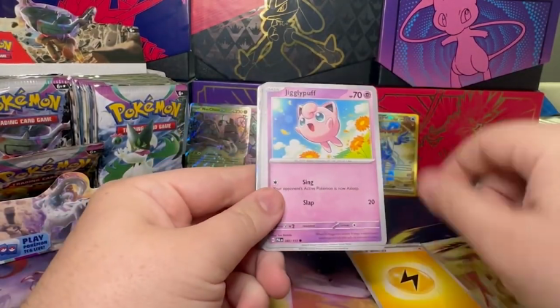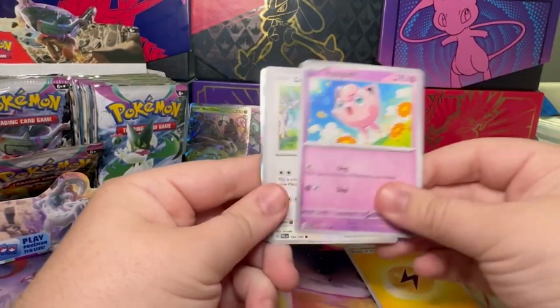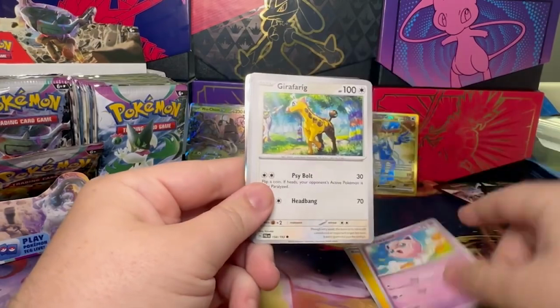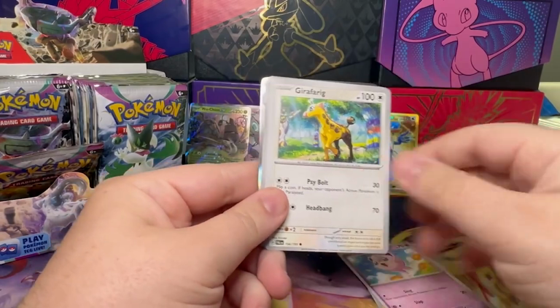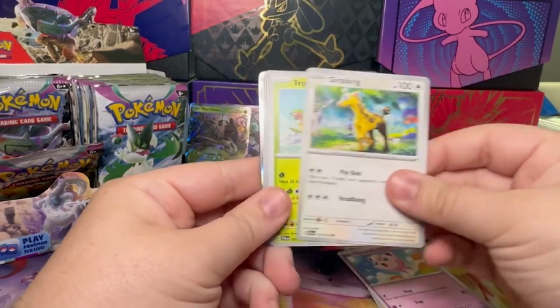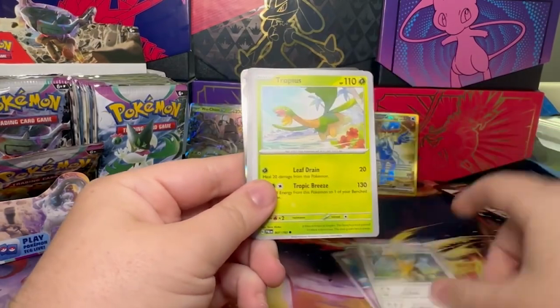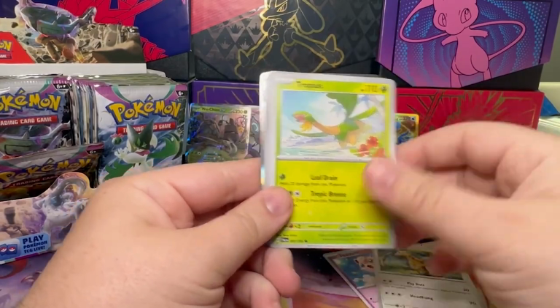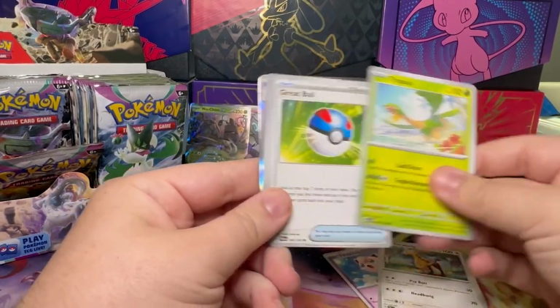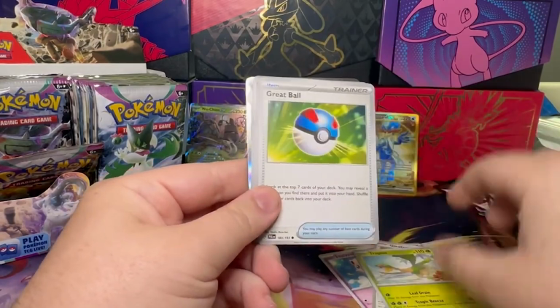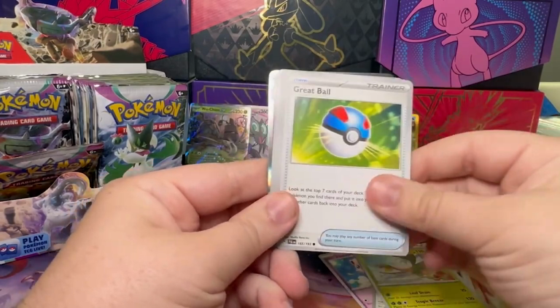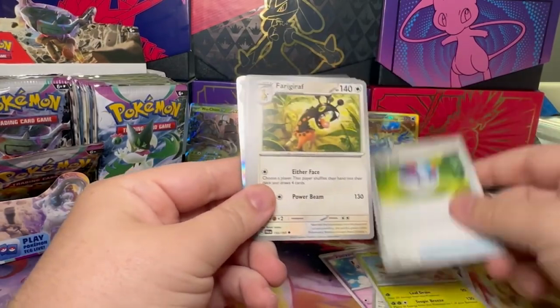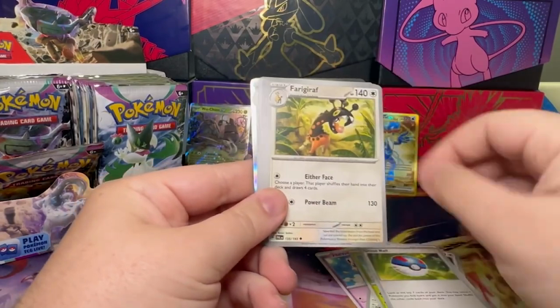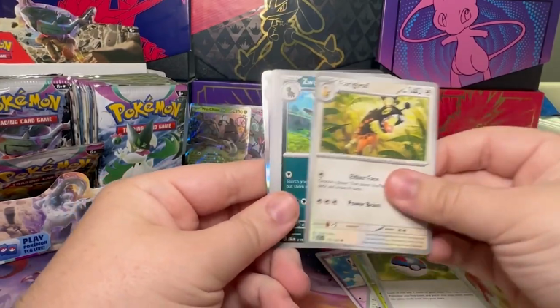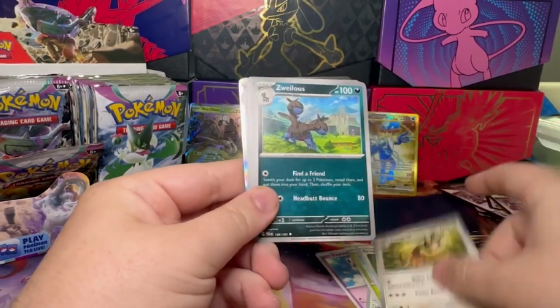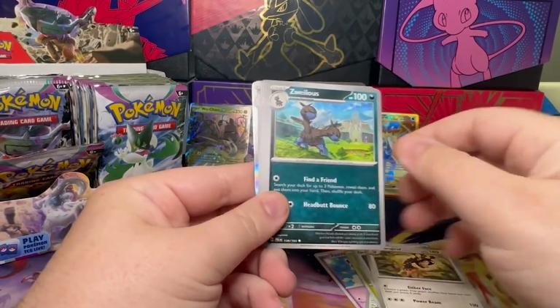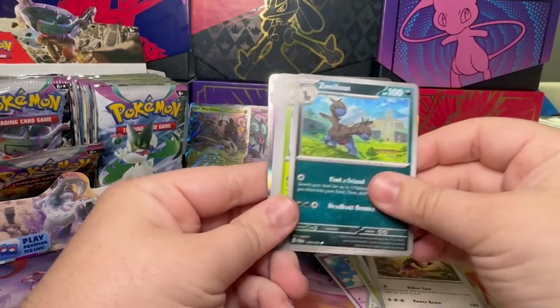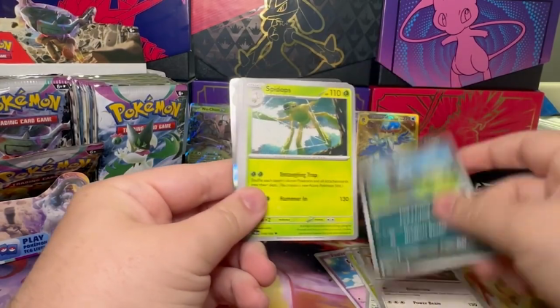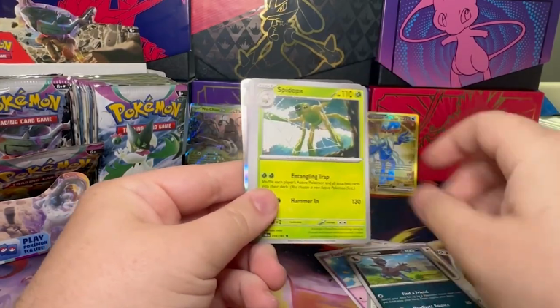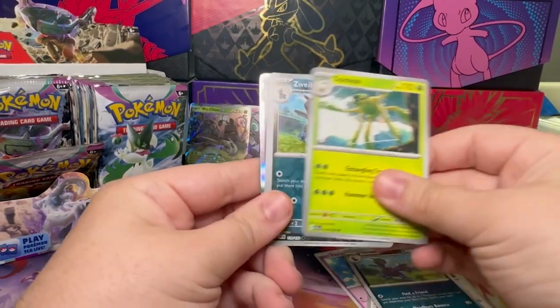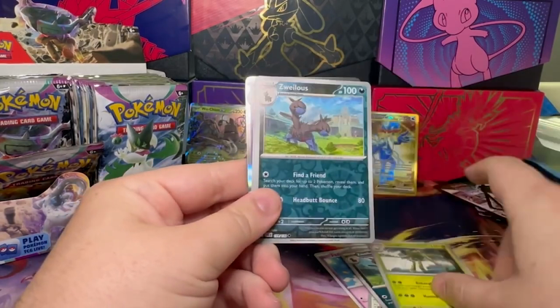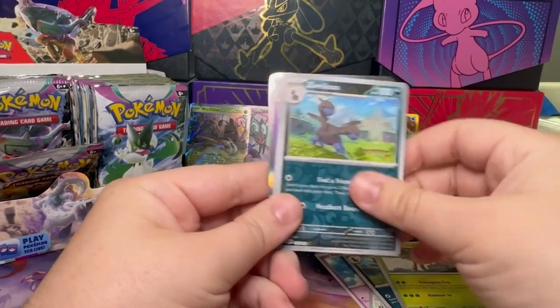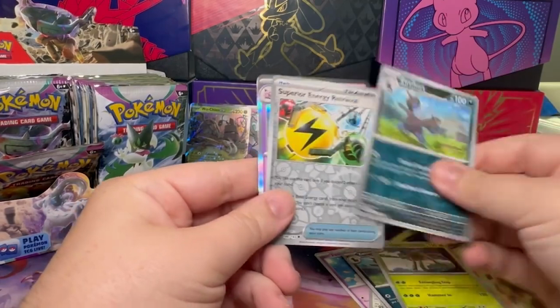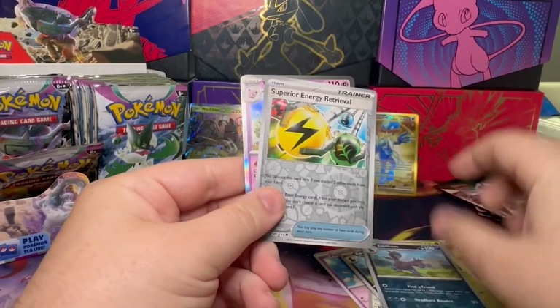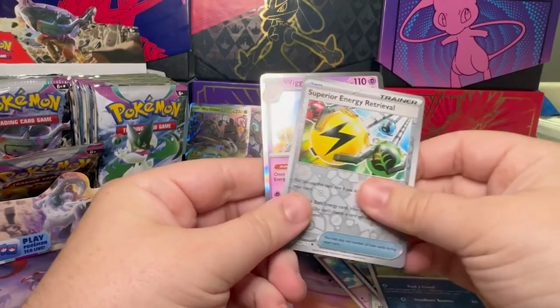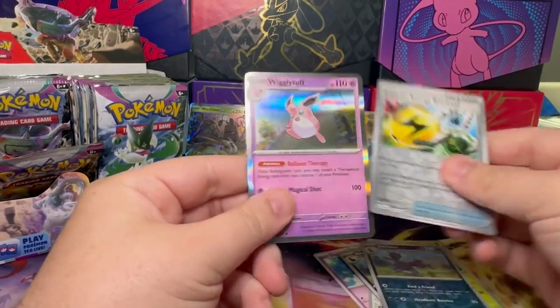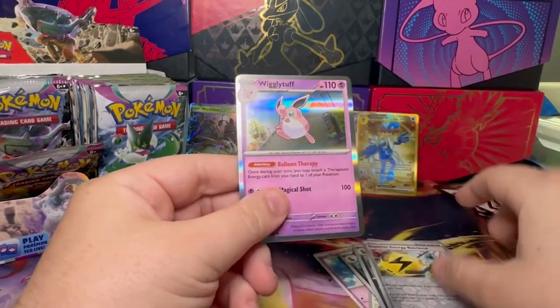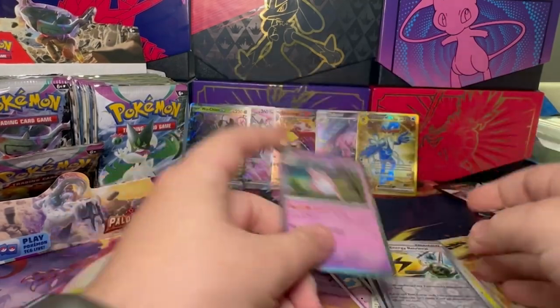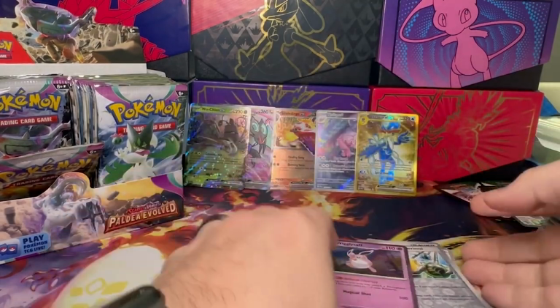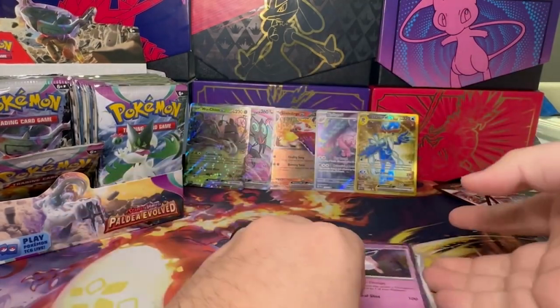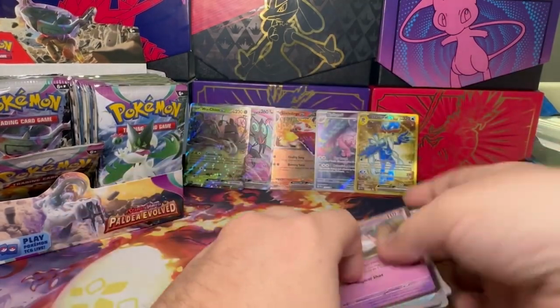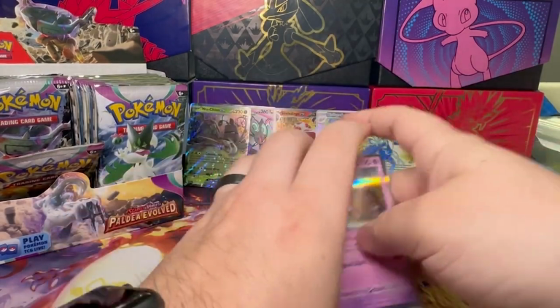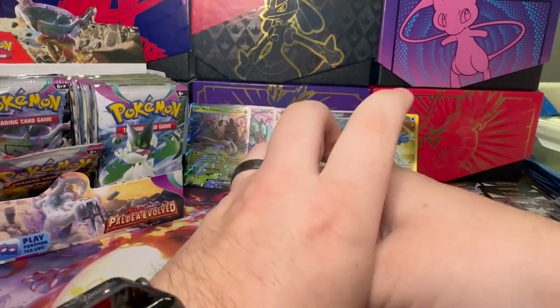We've got Lightning, Joltik, Jigglypuff, Grapploct, Tropius, Grapploct, Fairigaraf, Swellow, Spidops, Swellow, Superior Energy, and a Wigglytuff.